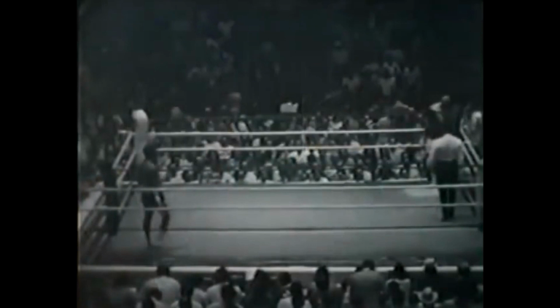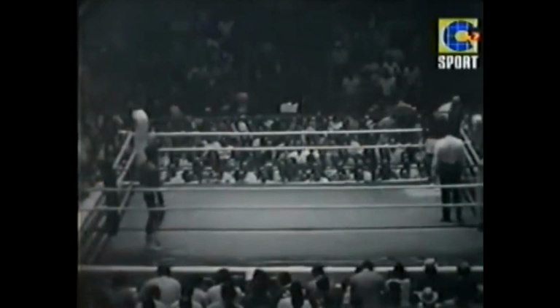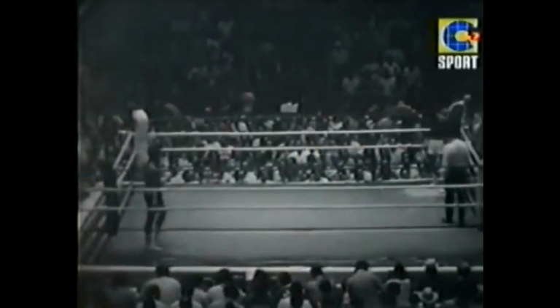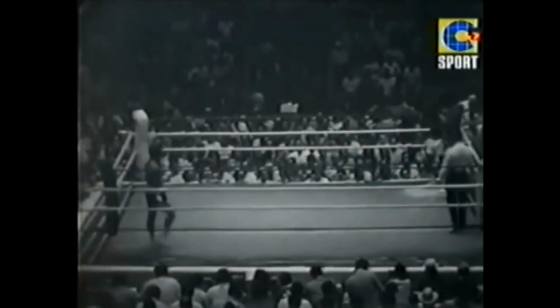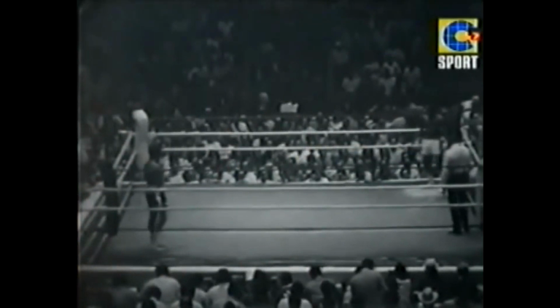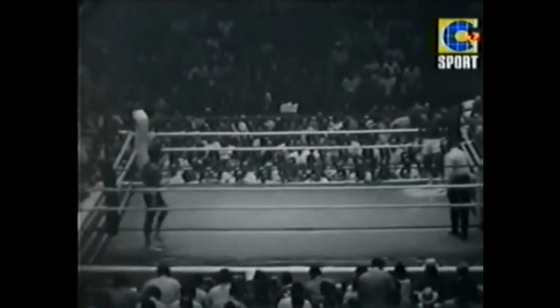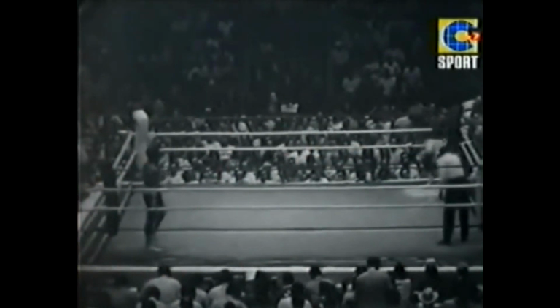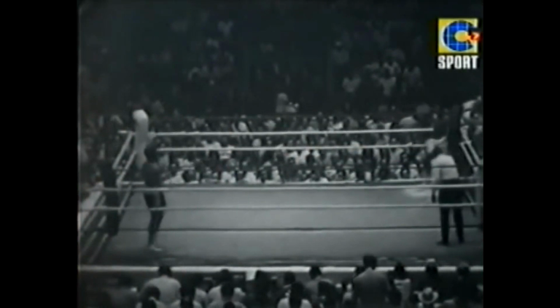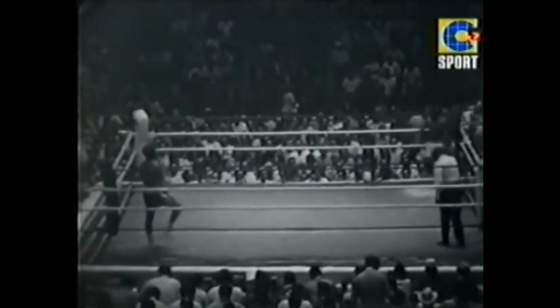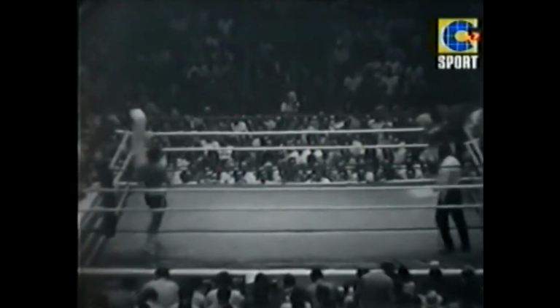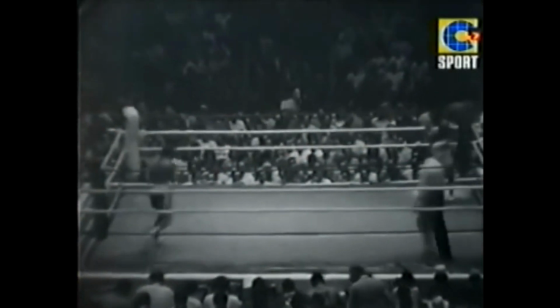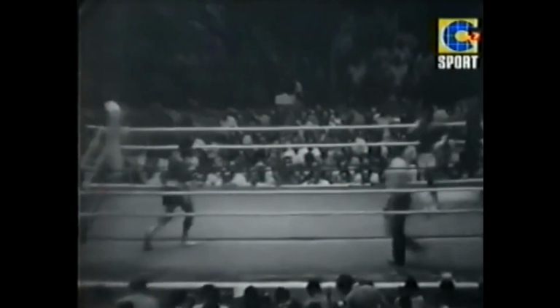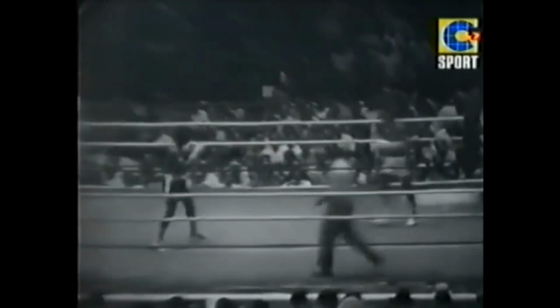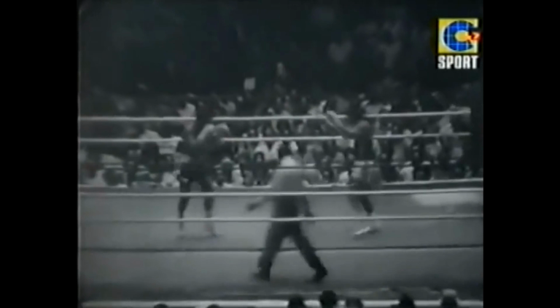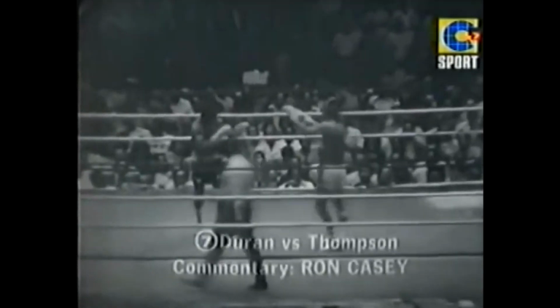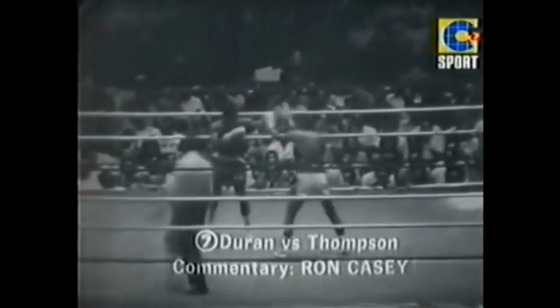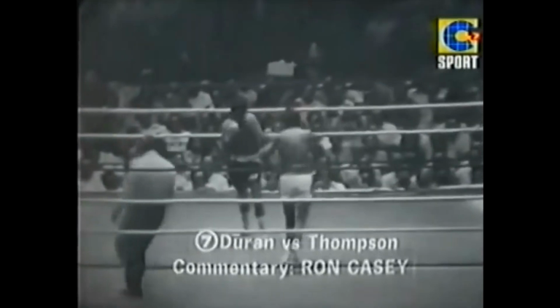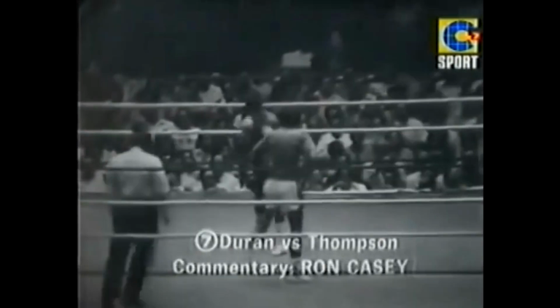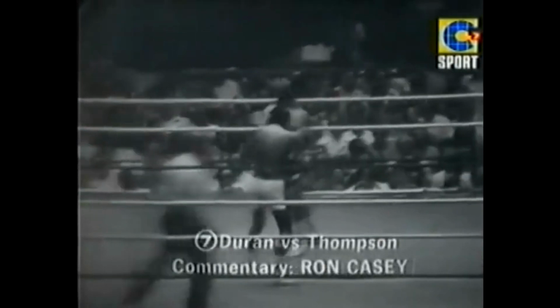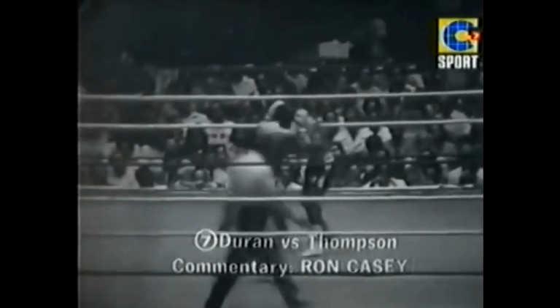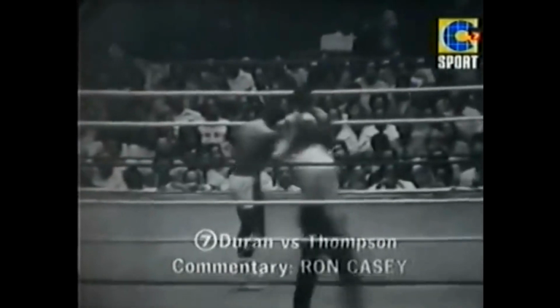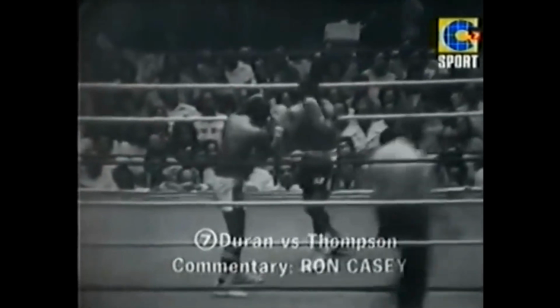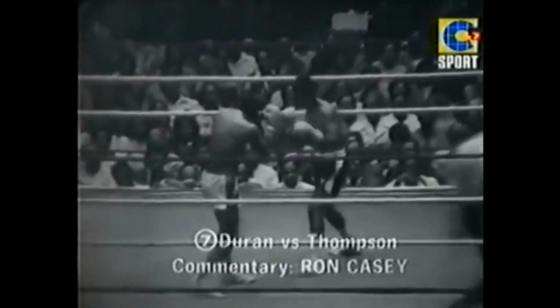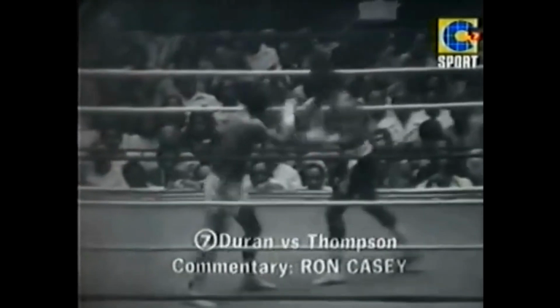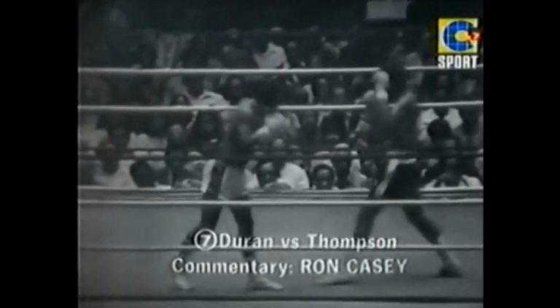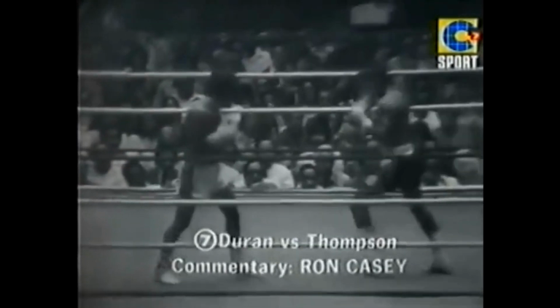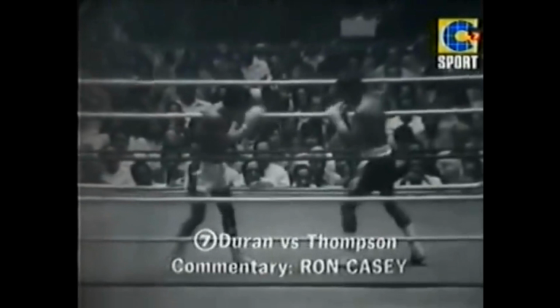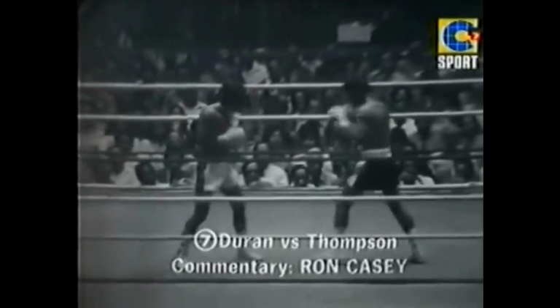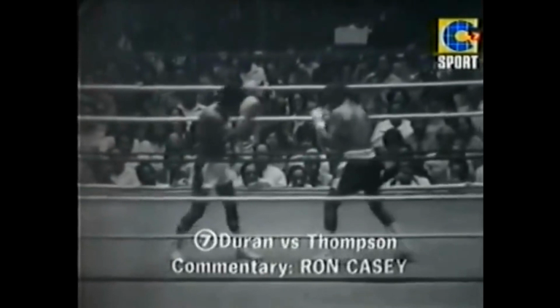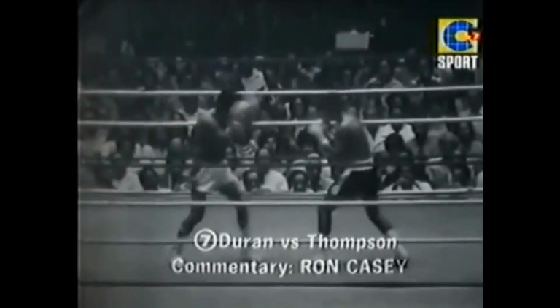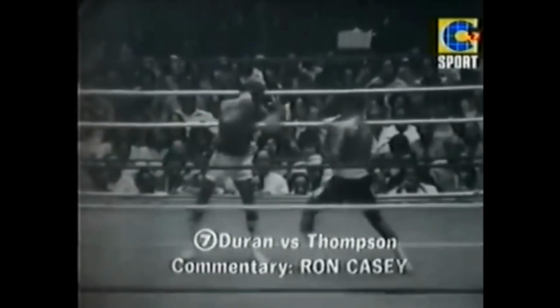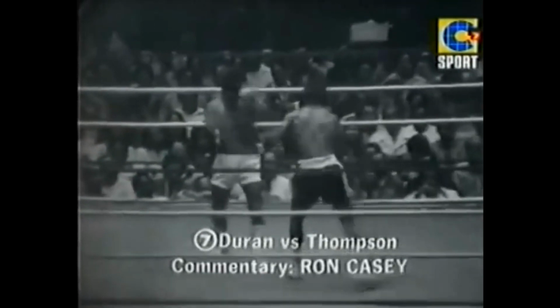Round 1, the lightweight championship of the world. Heck Thompson coming out of the corner on the left. Duran on the light trunk. Duran didn't rush out. He's taller than Thompson, slightly longer in the reach.